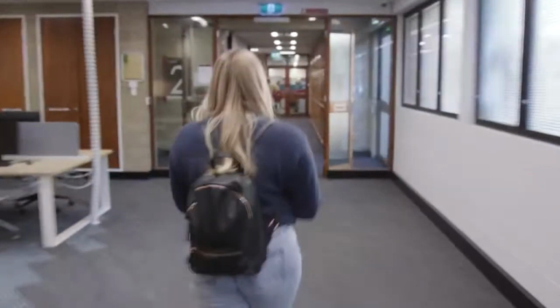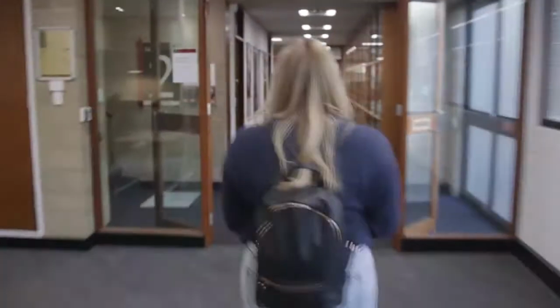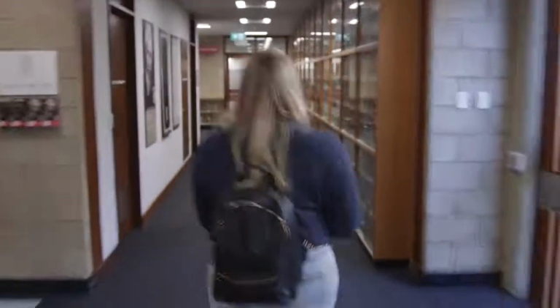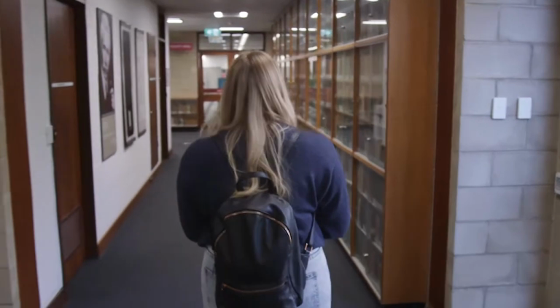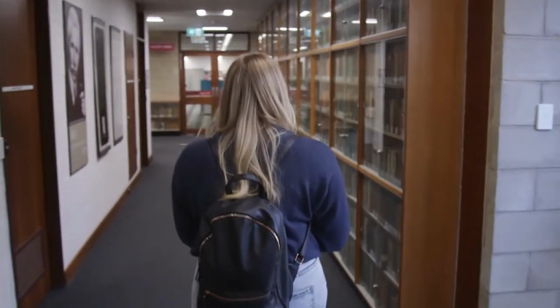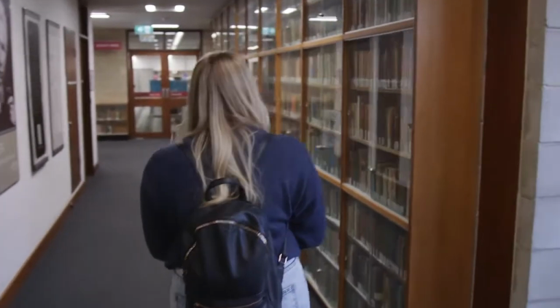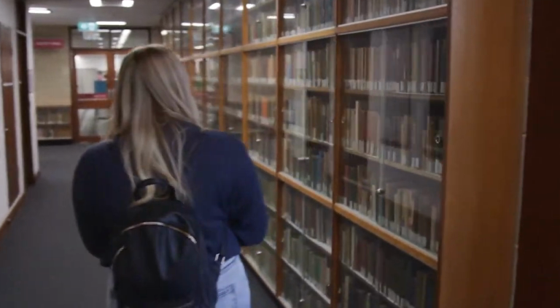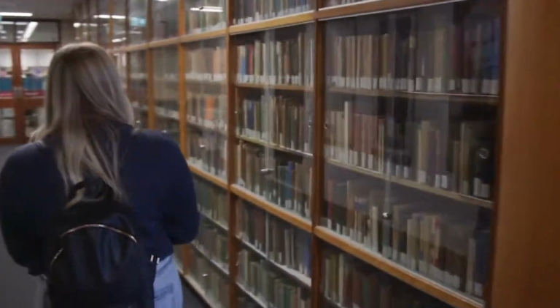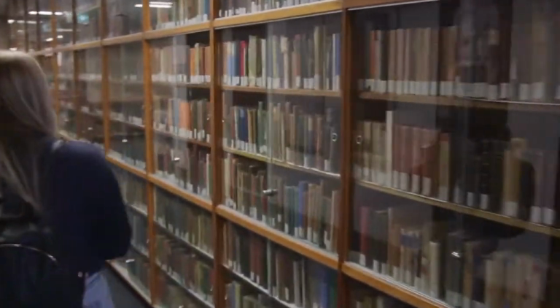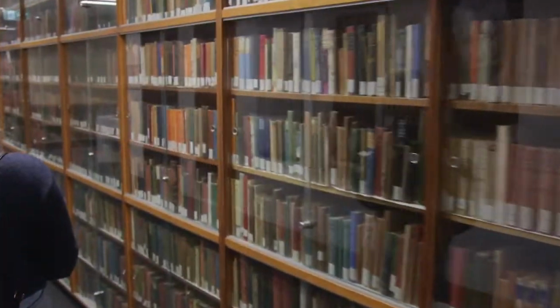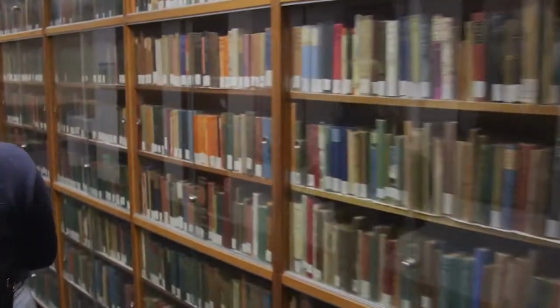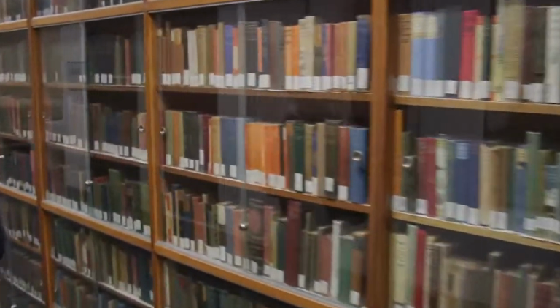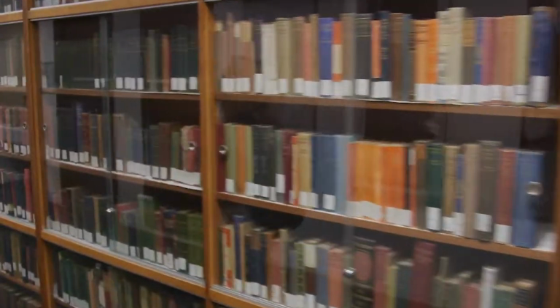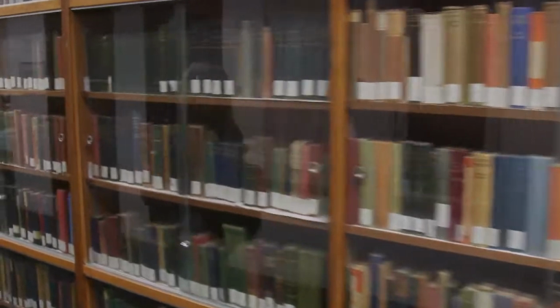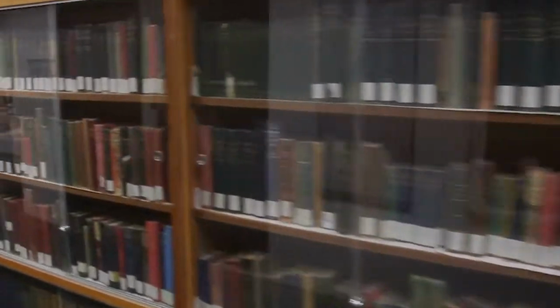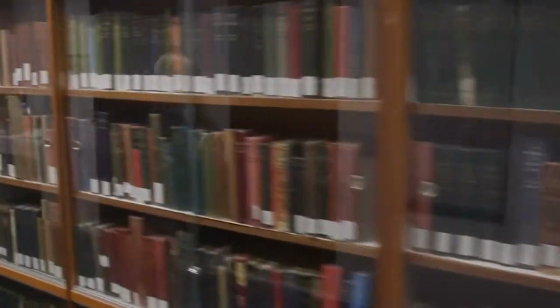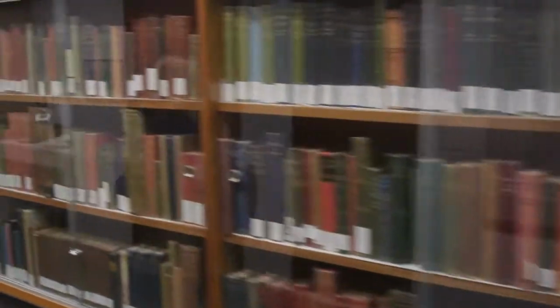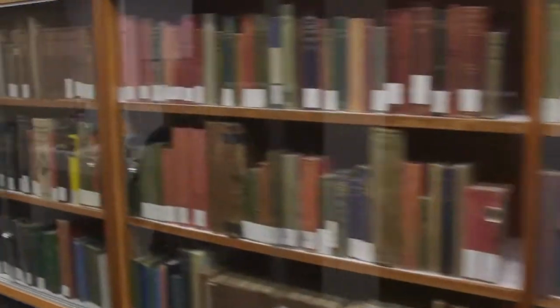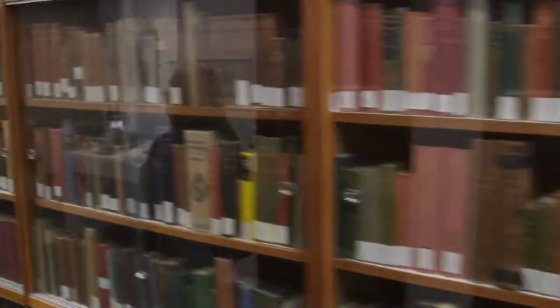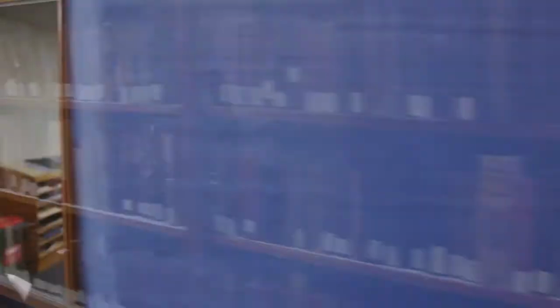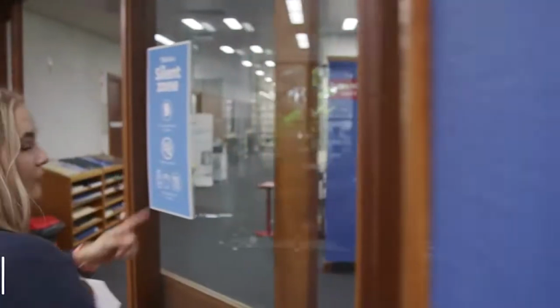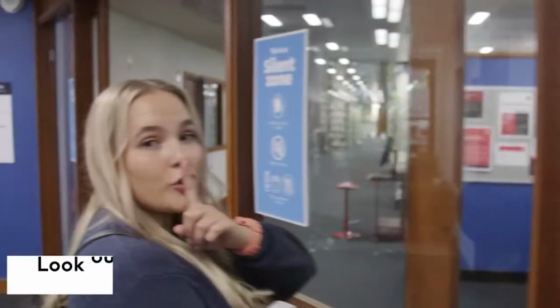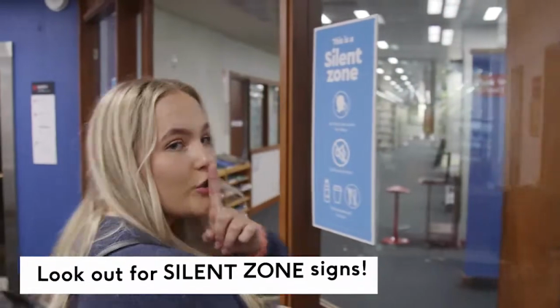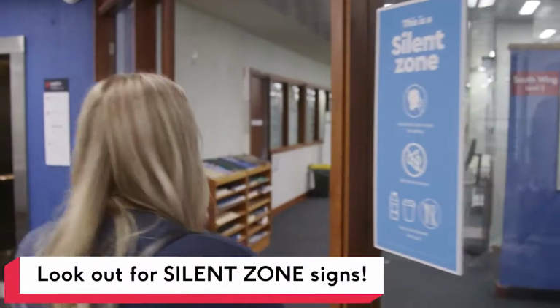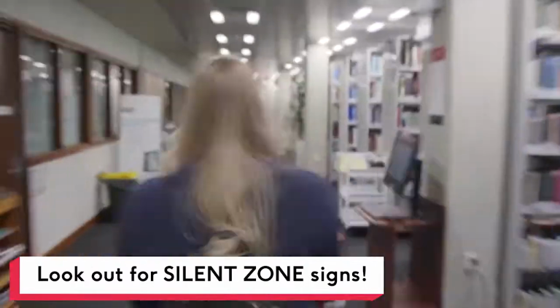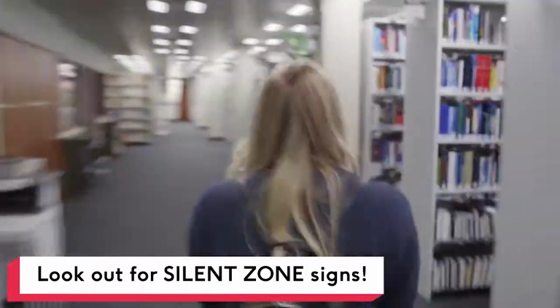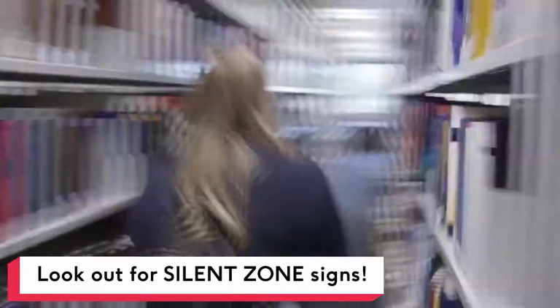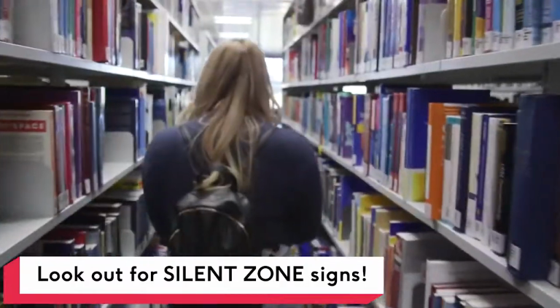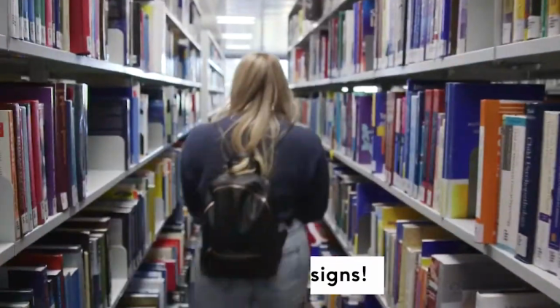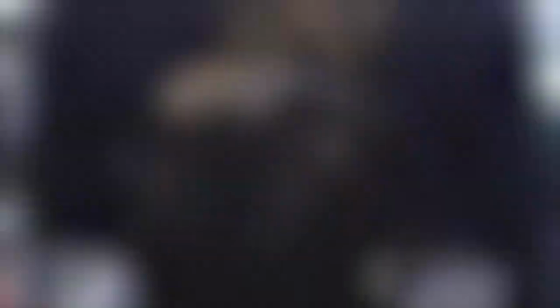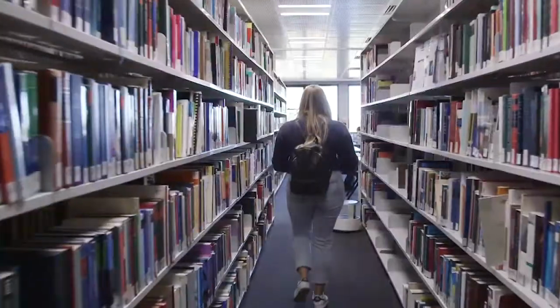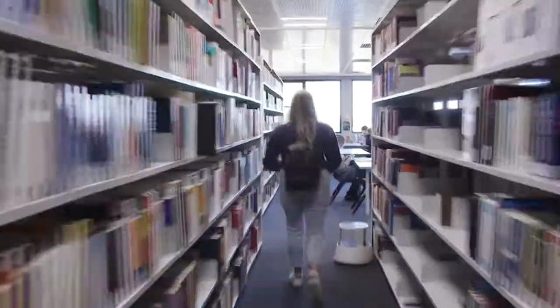Whilst you're here at the library, be sure to adventure through Sir Walter's Walk. You can find some of Sir Walter Murdoch's book collection, travelling artefacts, personal belongings and photos from his life. The south wing of the library is home to silent areas, group study rooms, postgraduate study rooms and computer labs.